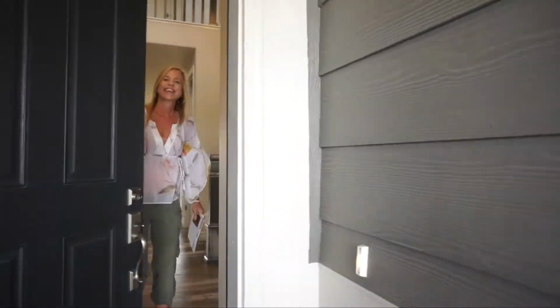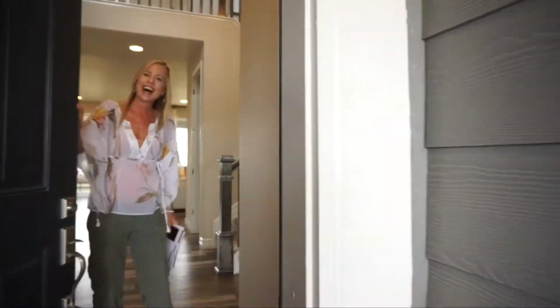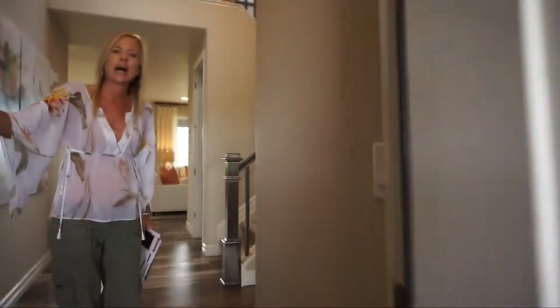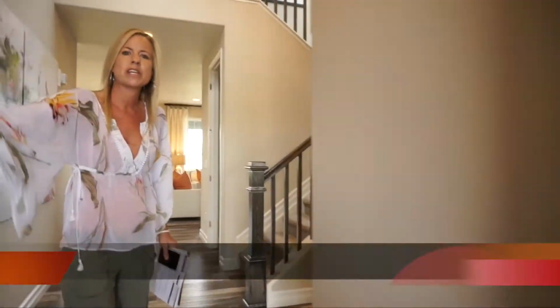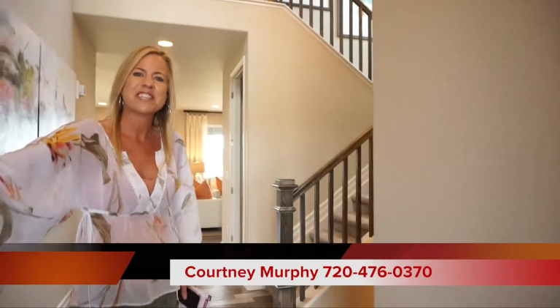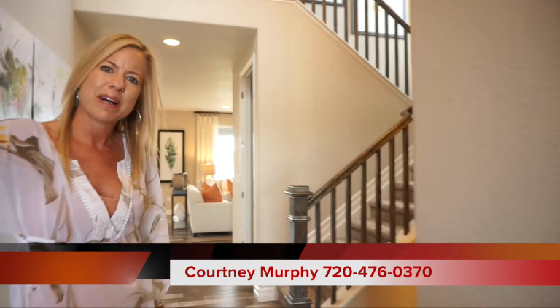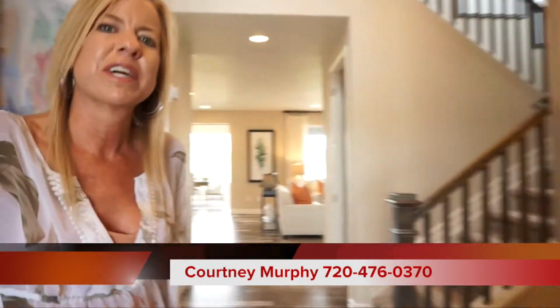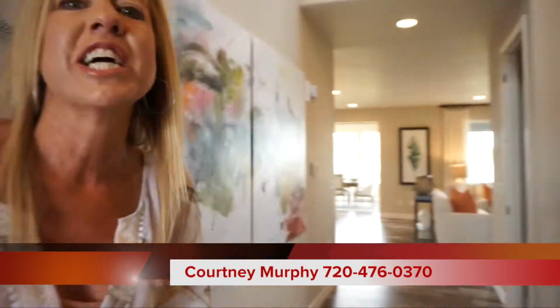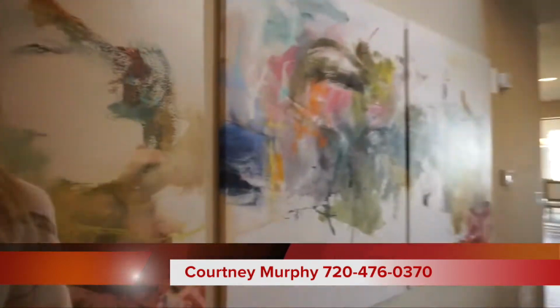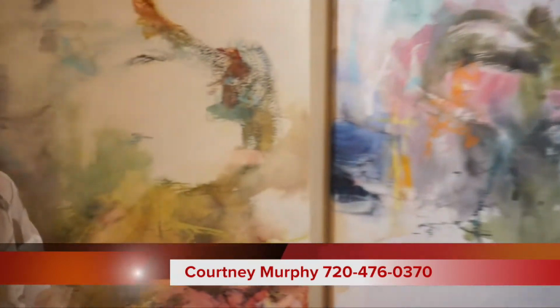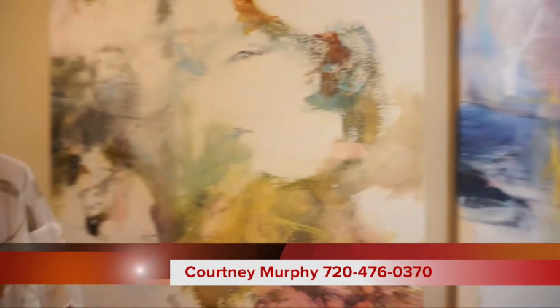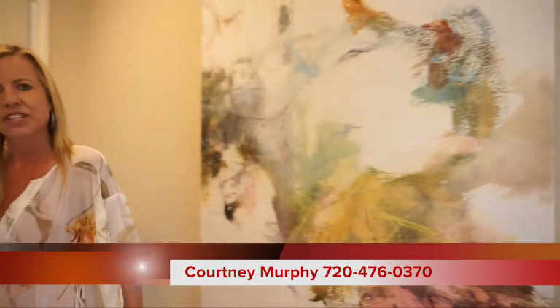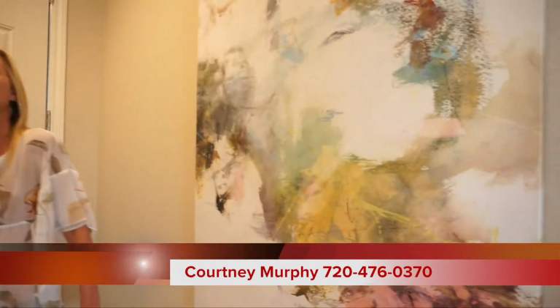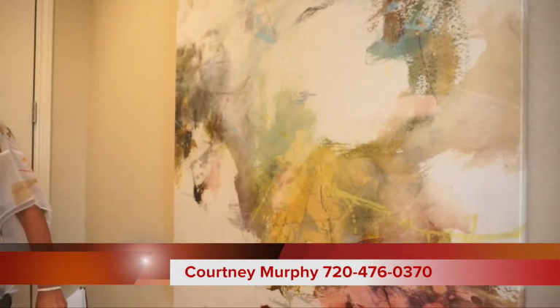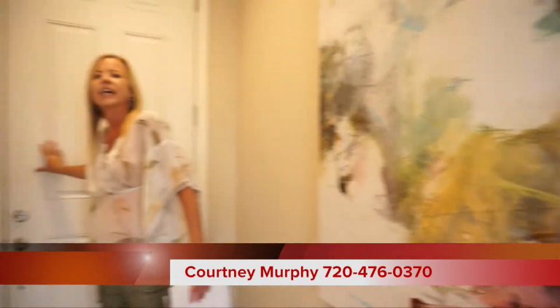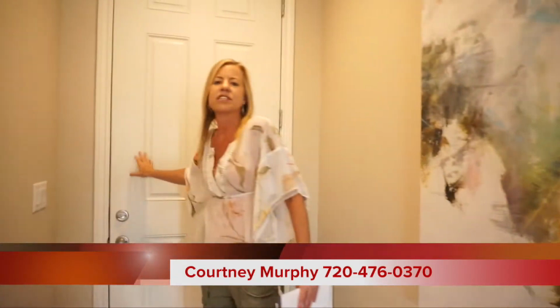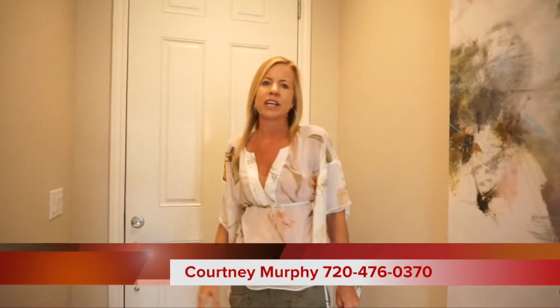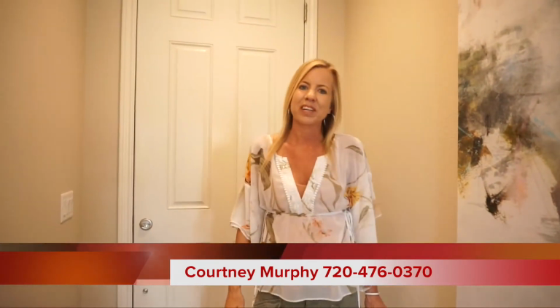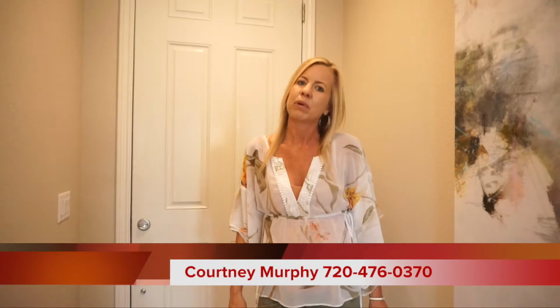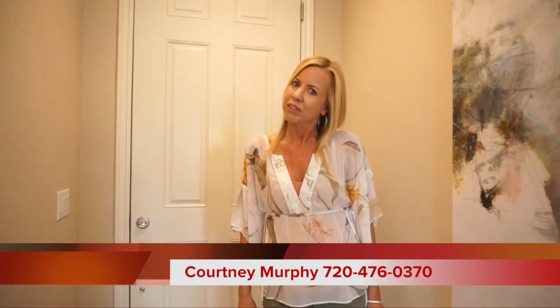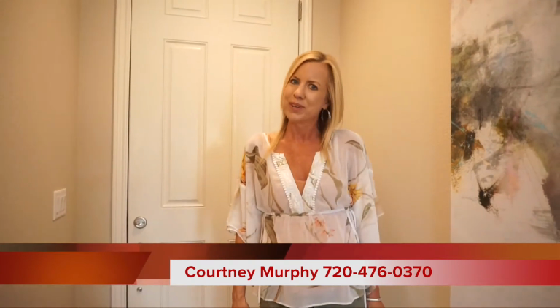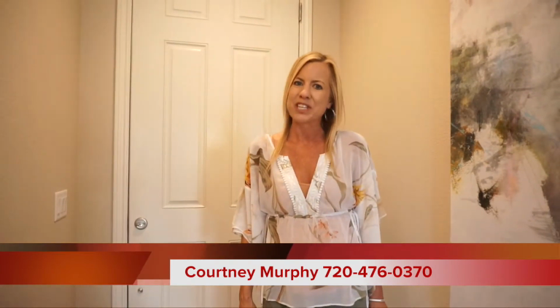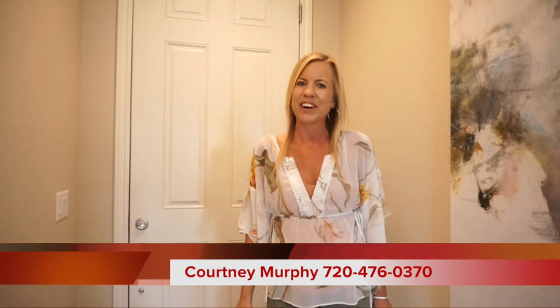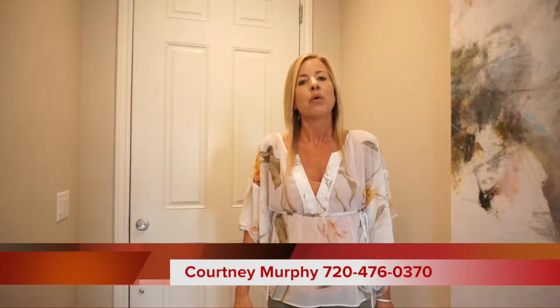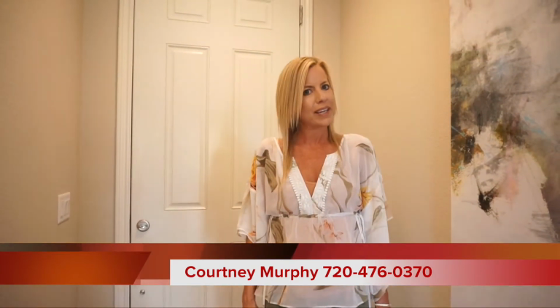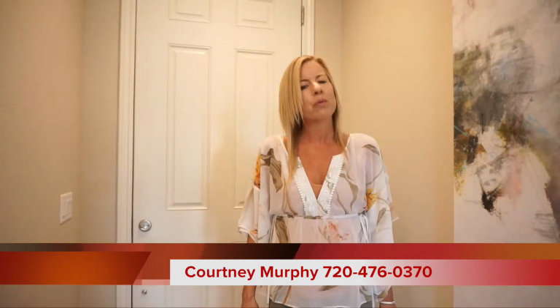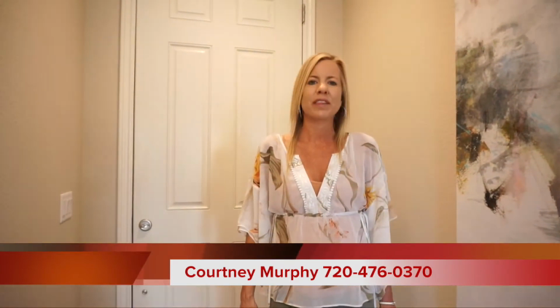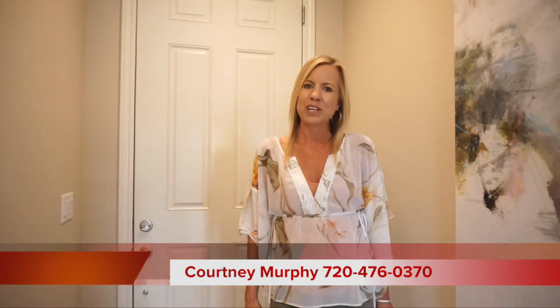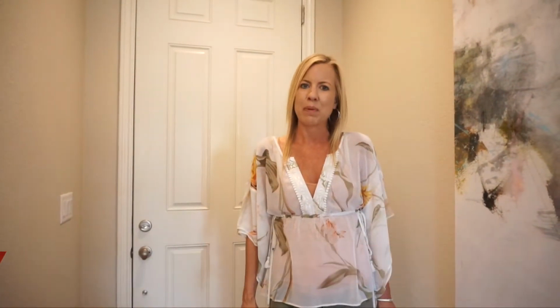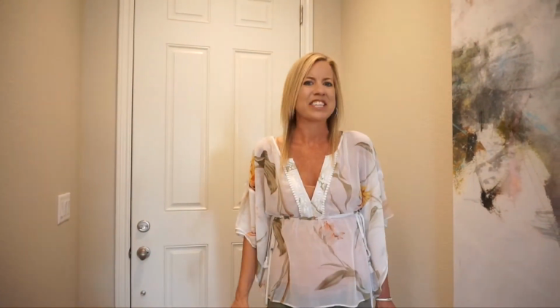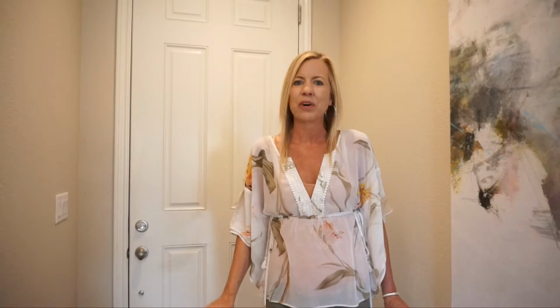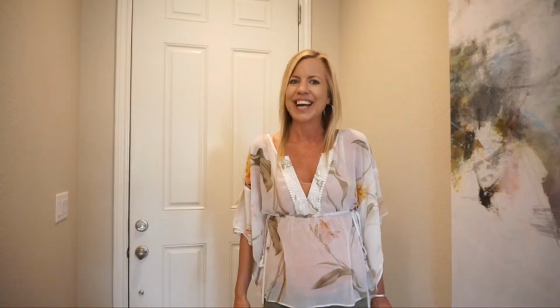Hi, I'm Courtney Murphy, Denver Metro Realtor. Today we're here in Castle Rock, Colorado in the Terrain community, and we're looking at the Richmond Homes out here. Right now we're in the Coronado model, so let's go ahead and get started.